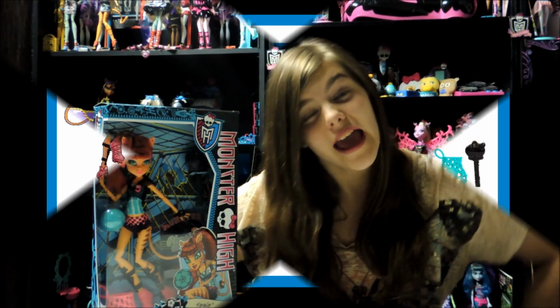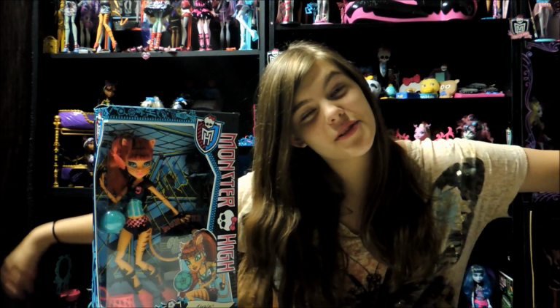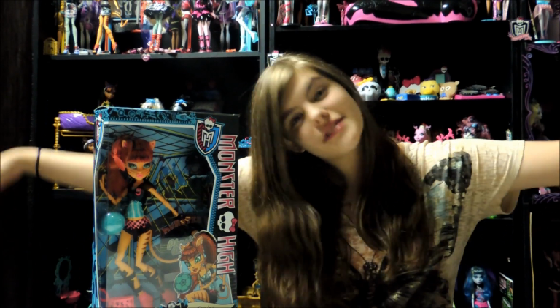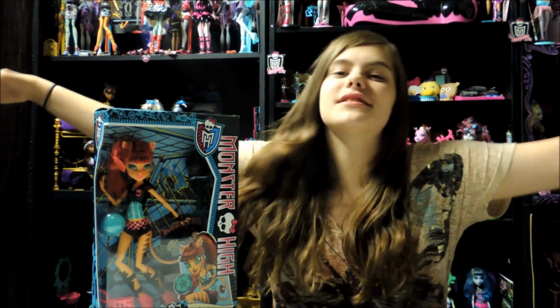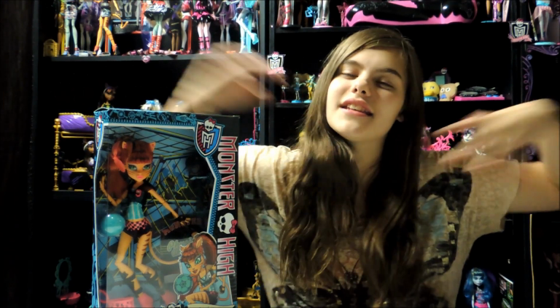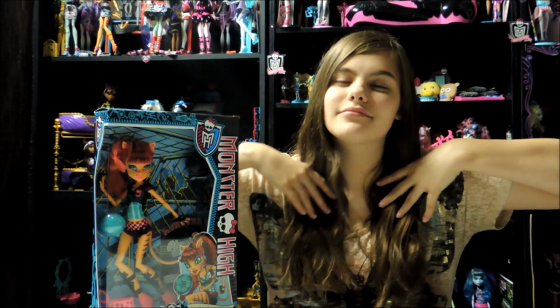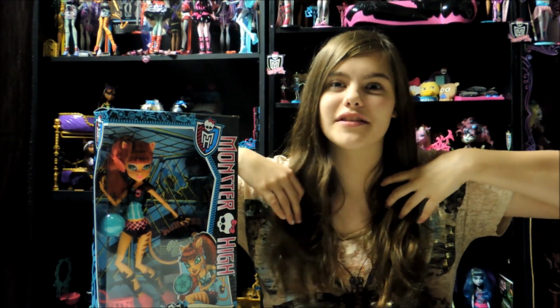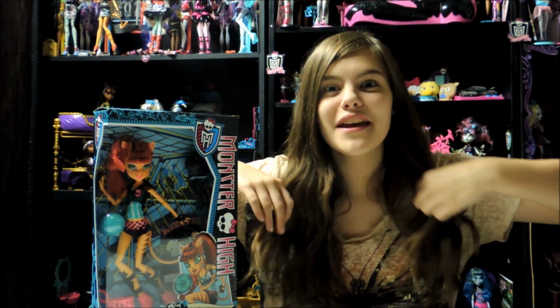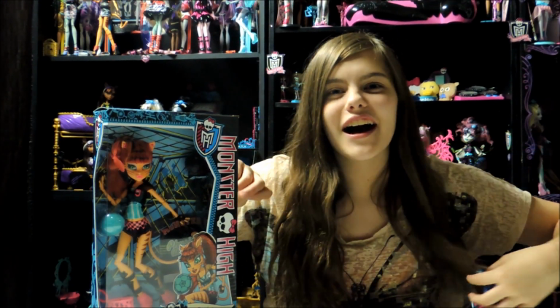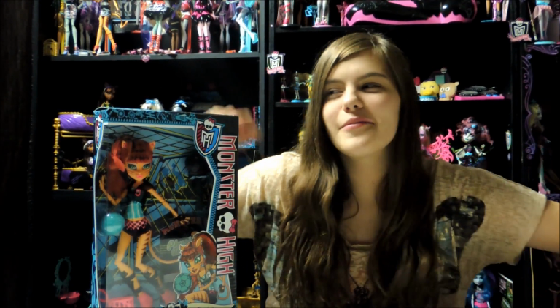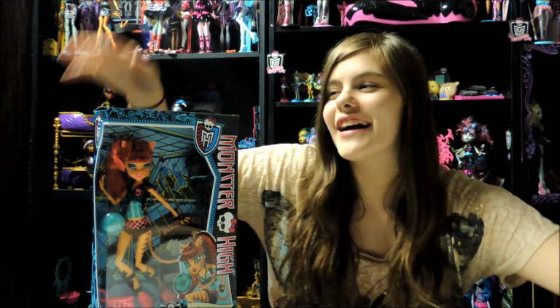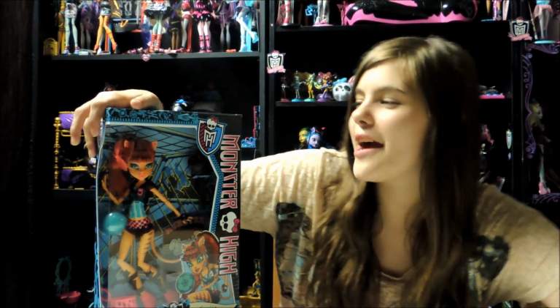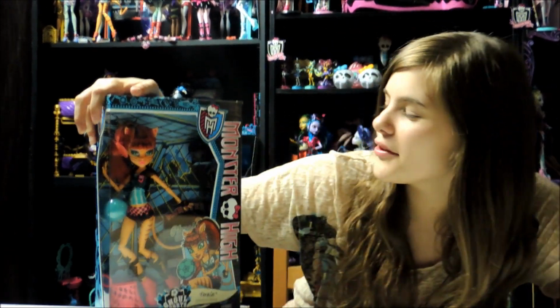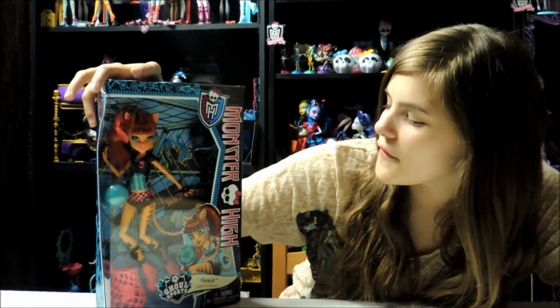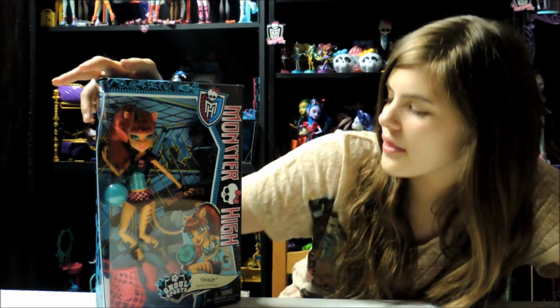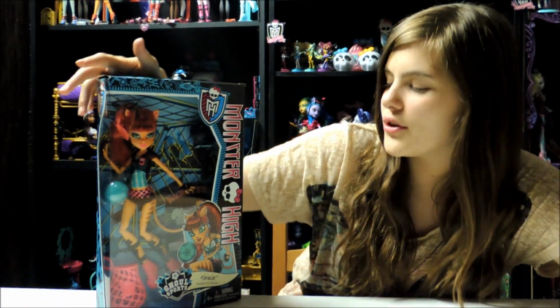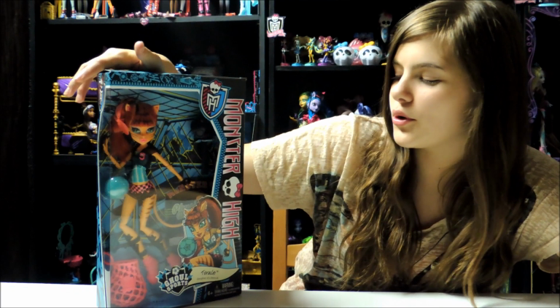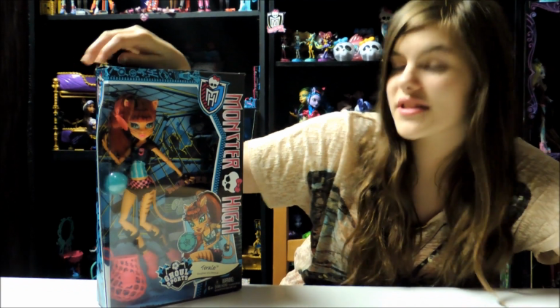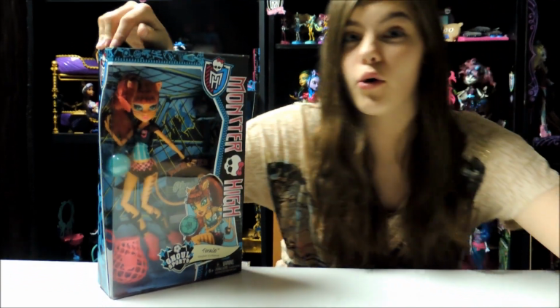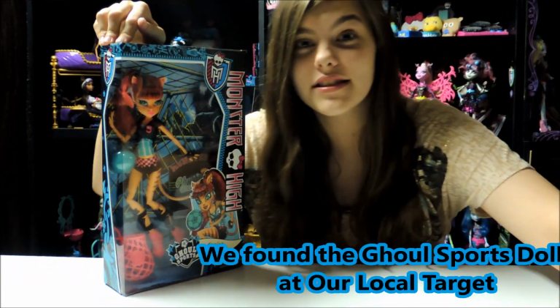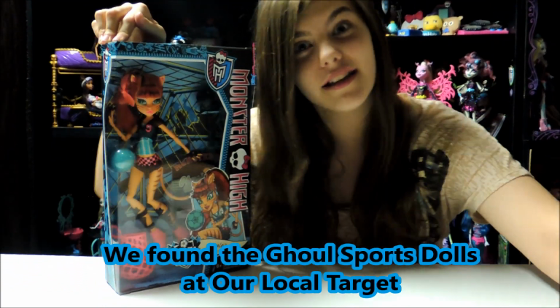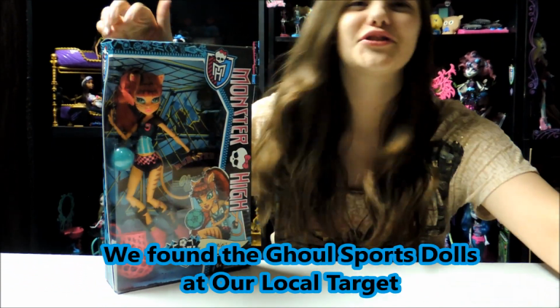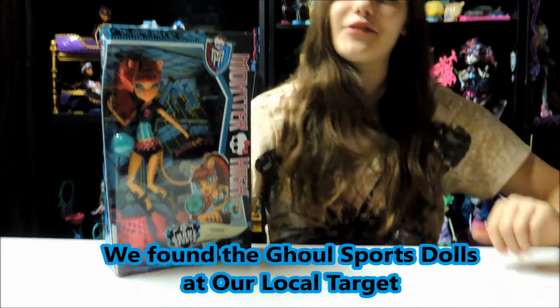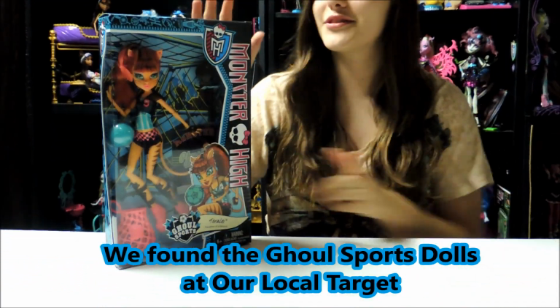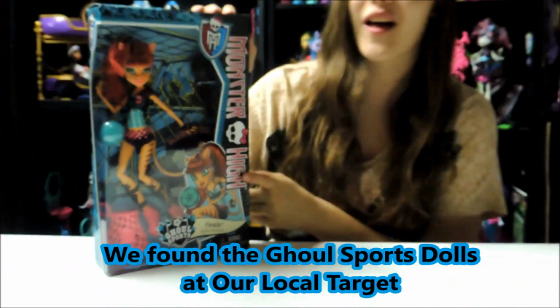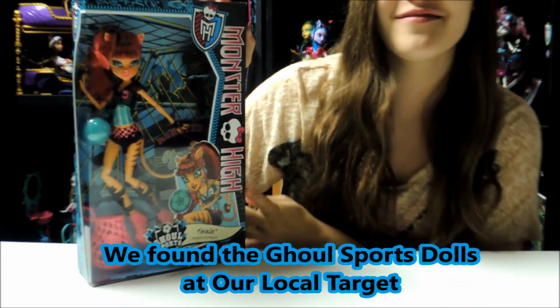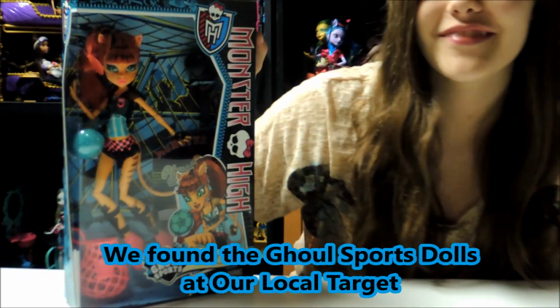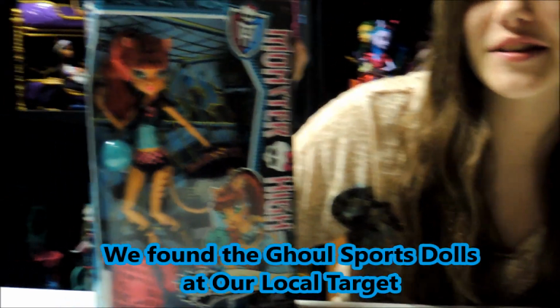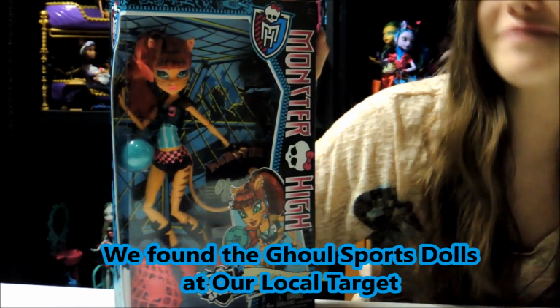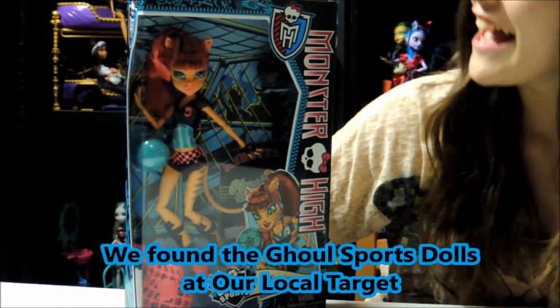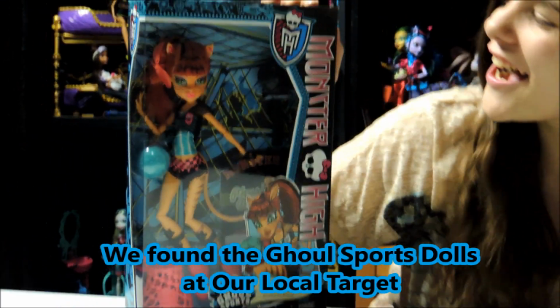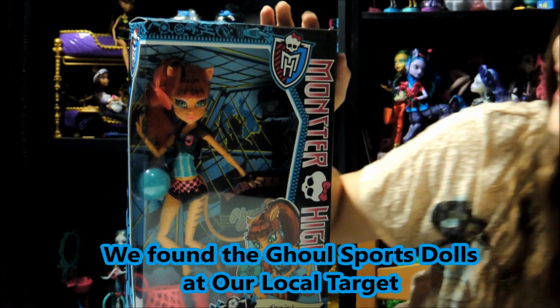Hey guys, it's Ghouls. This is Nessie, obviously. But yeah, today I'm going to be doing a review on the new Ghoul Sports Jackie Toralei.